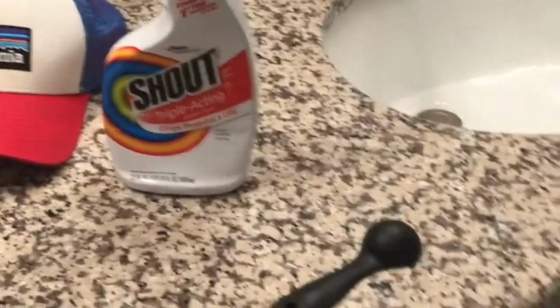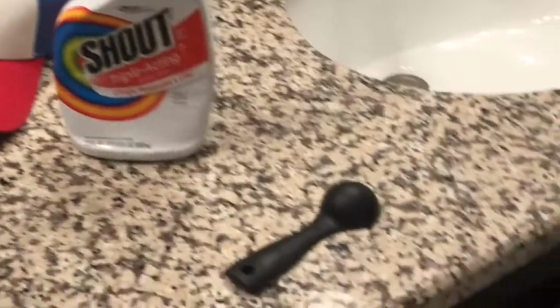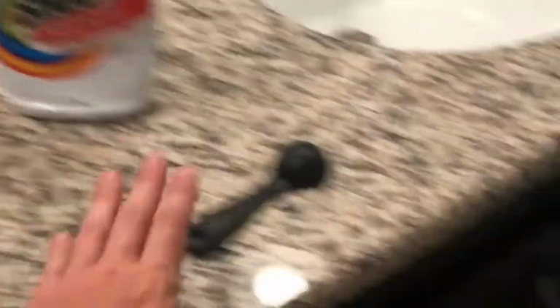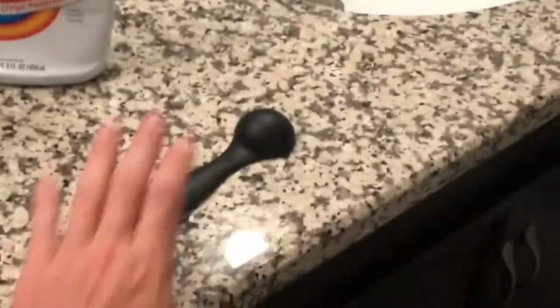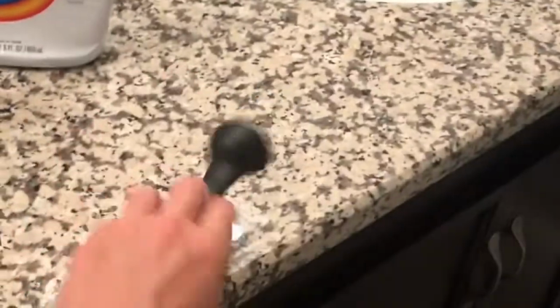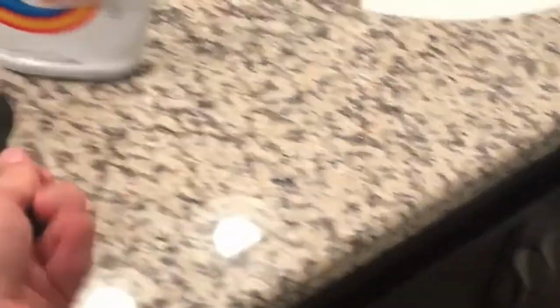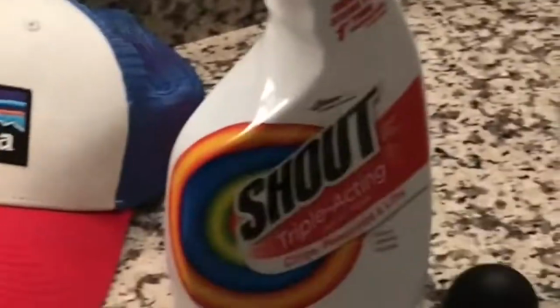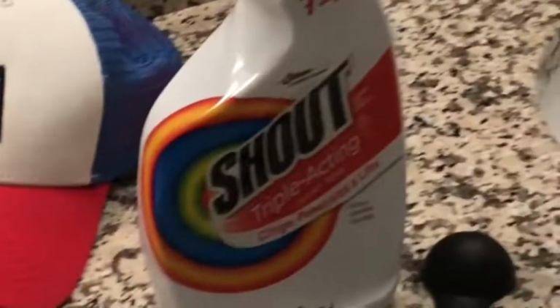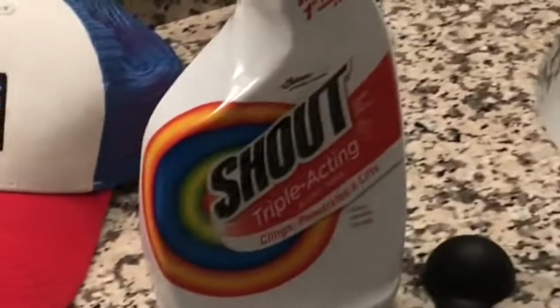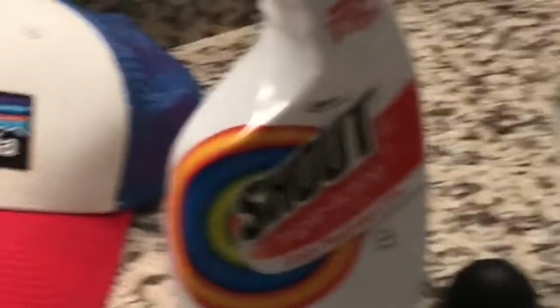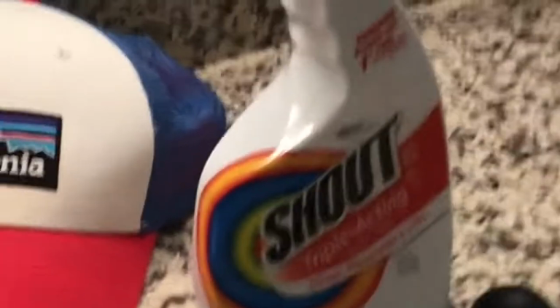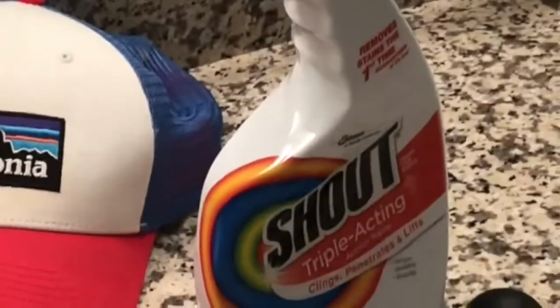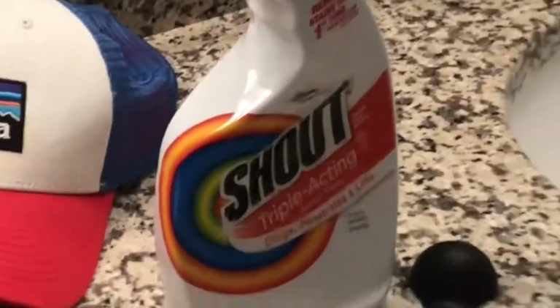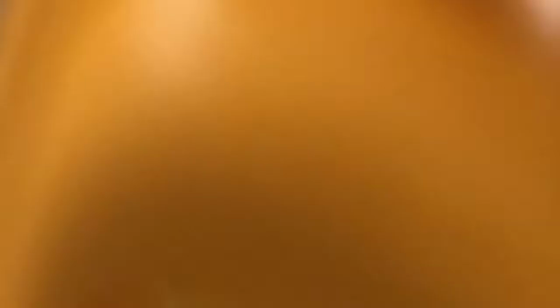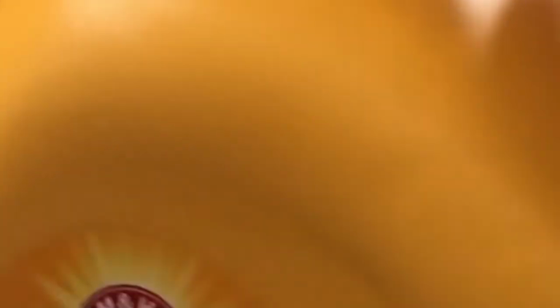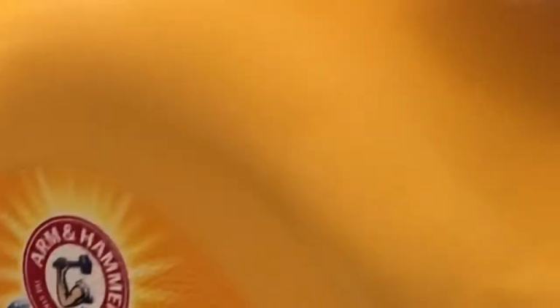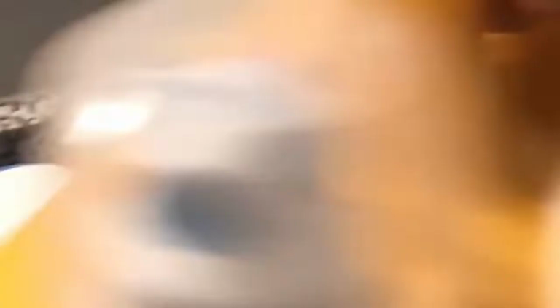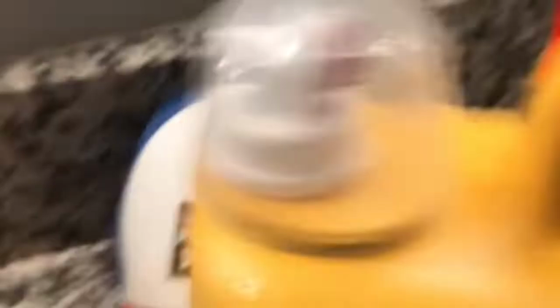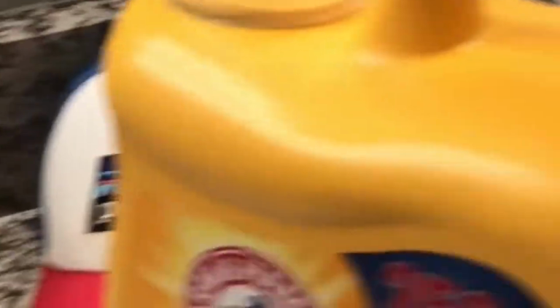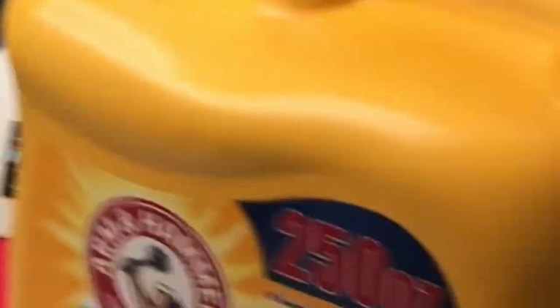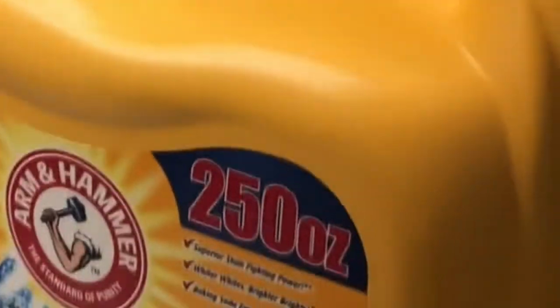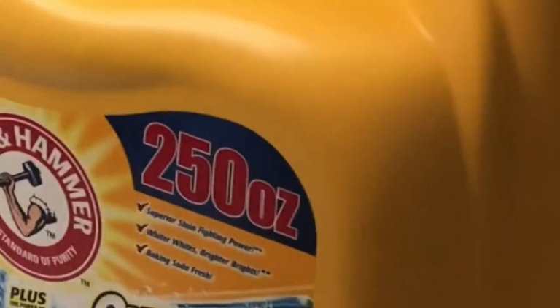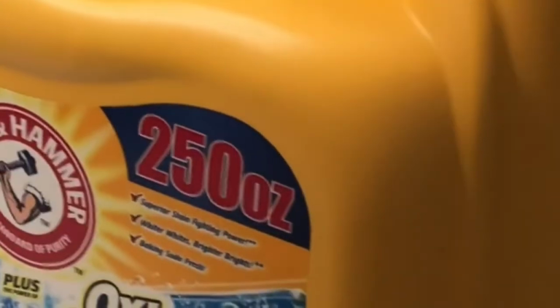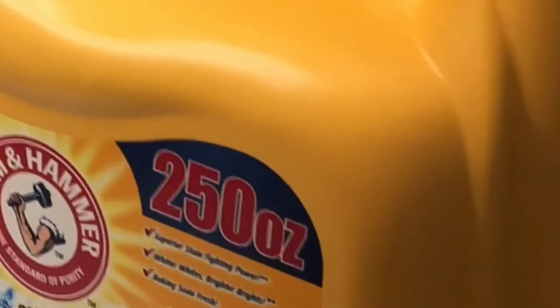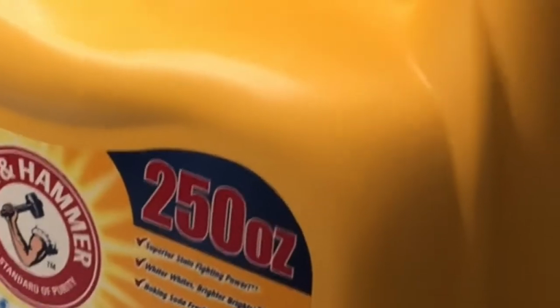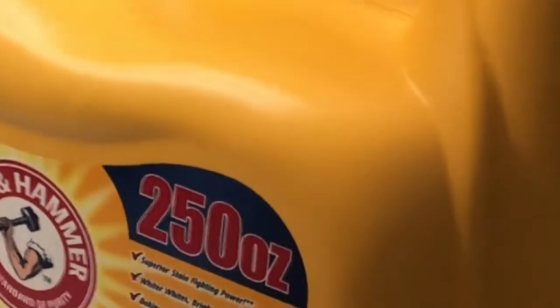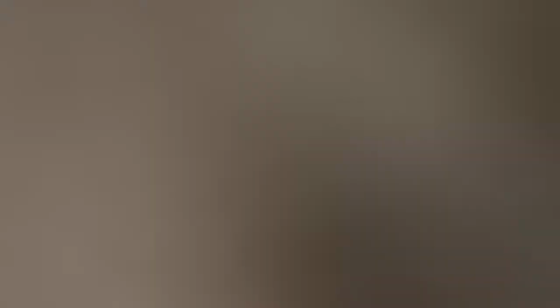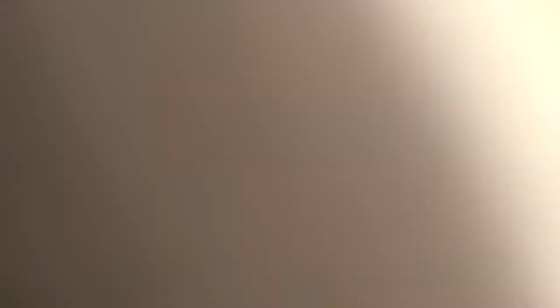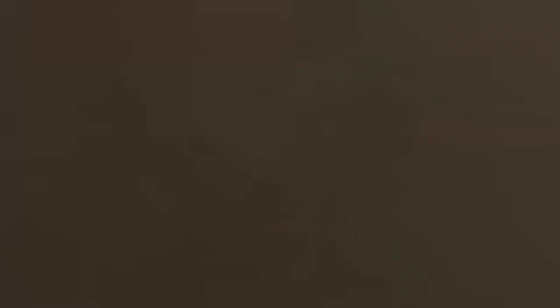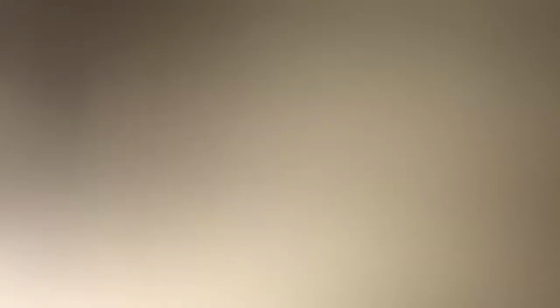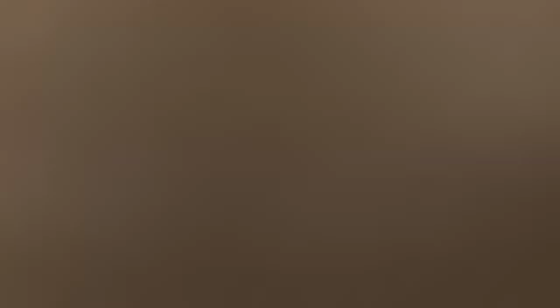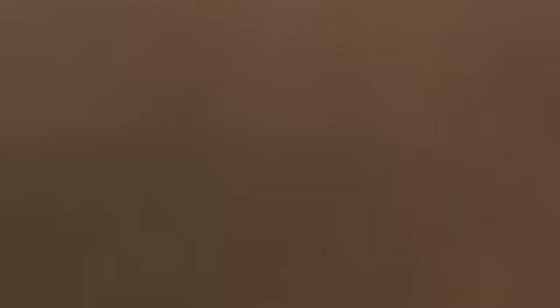You also need some detergent — just a tablespoon. And then the last element is hot water.